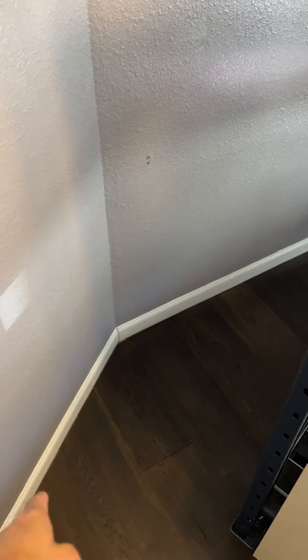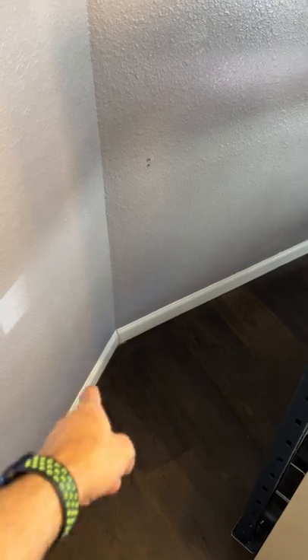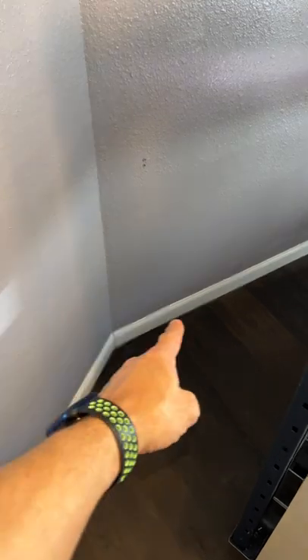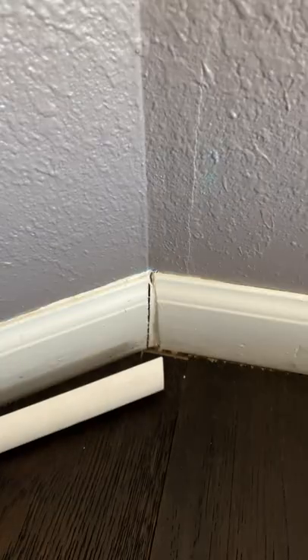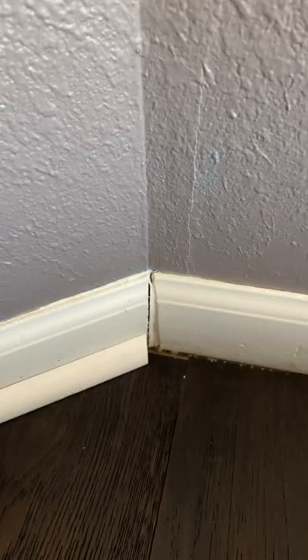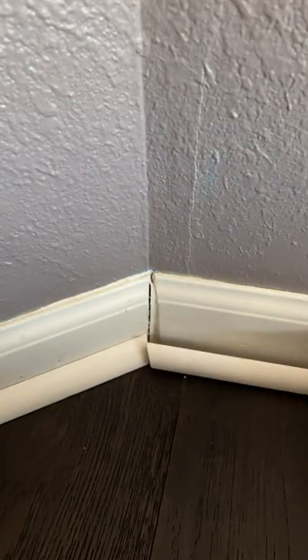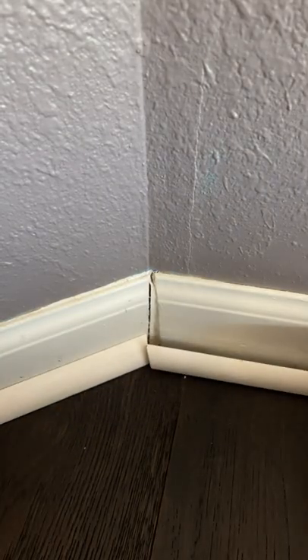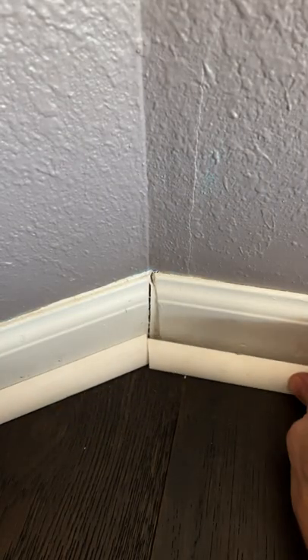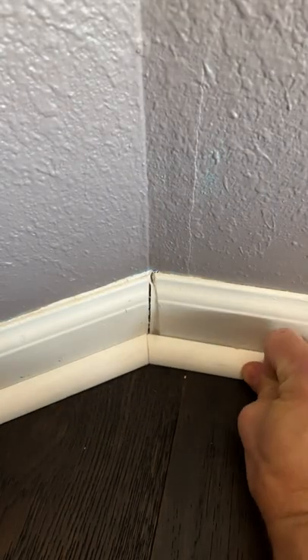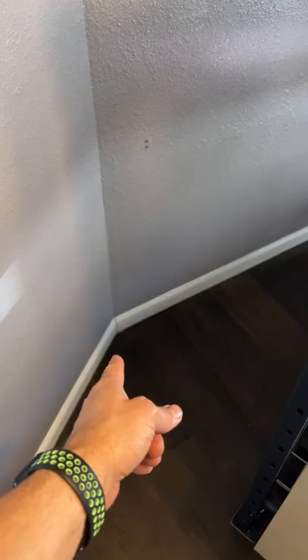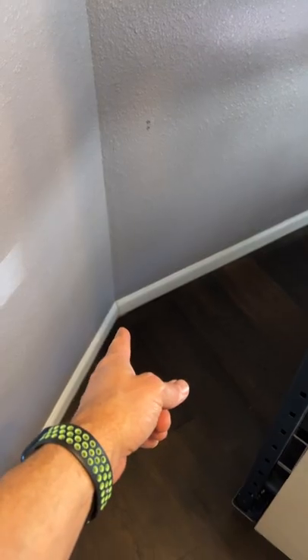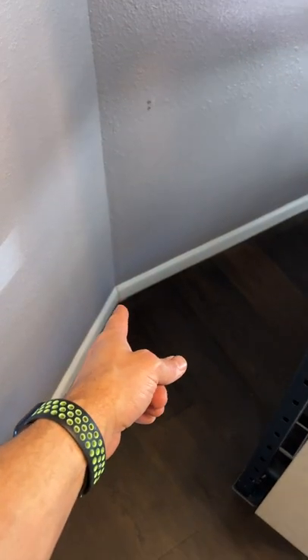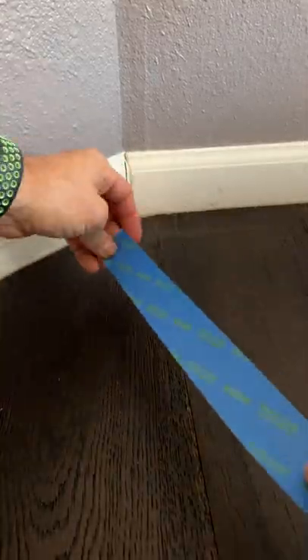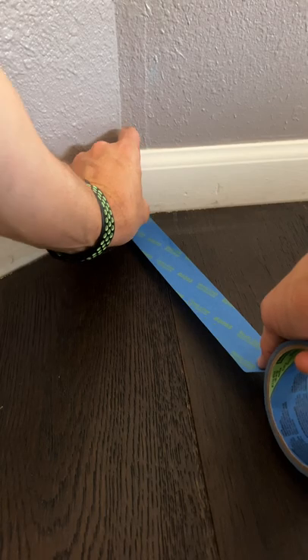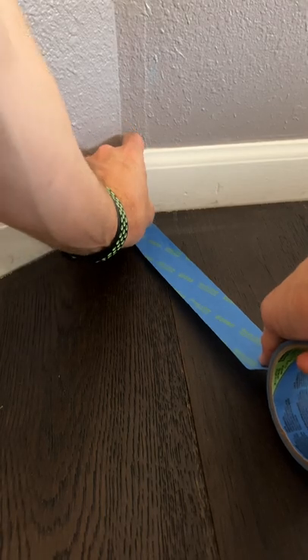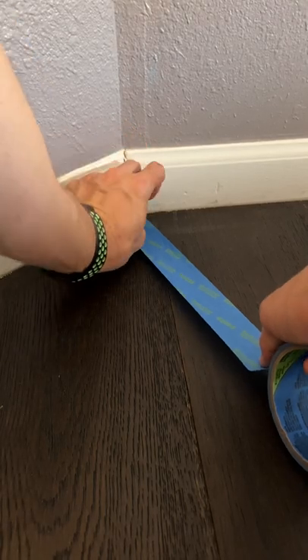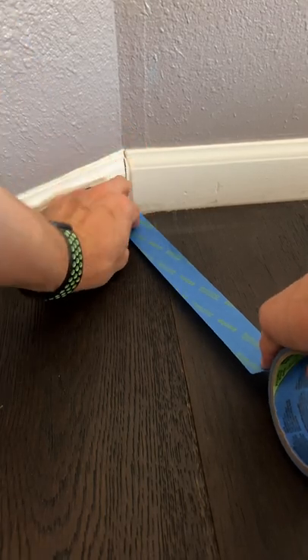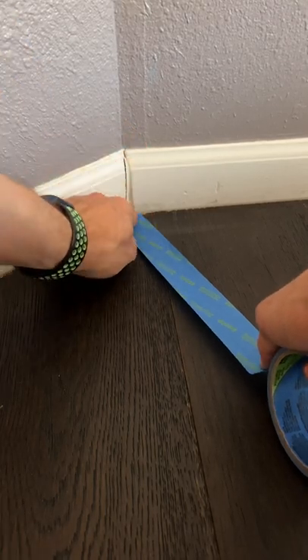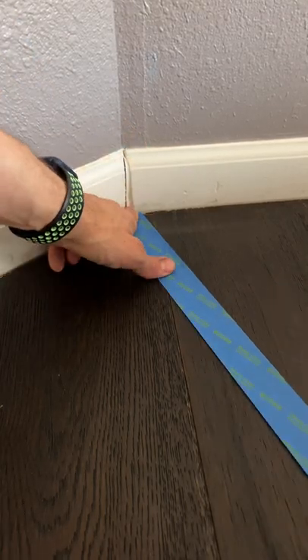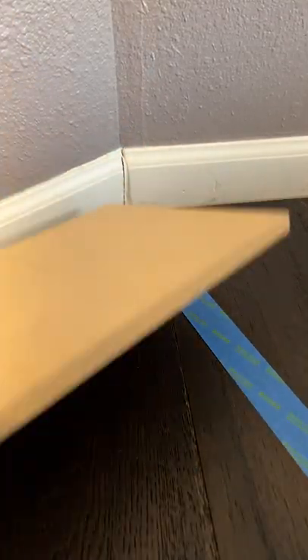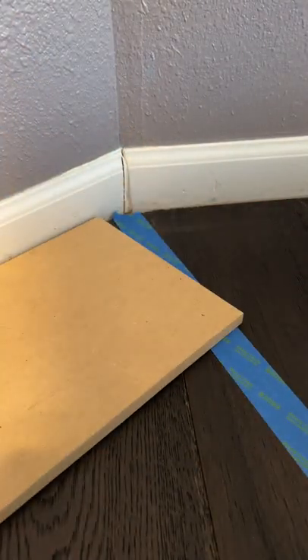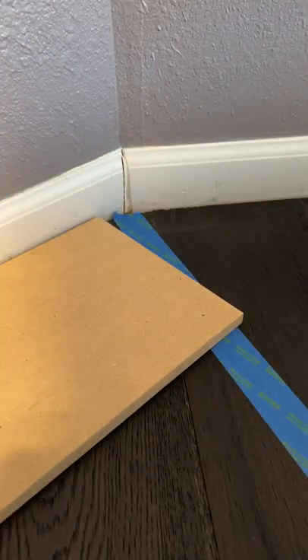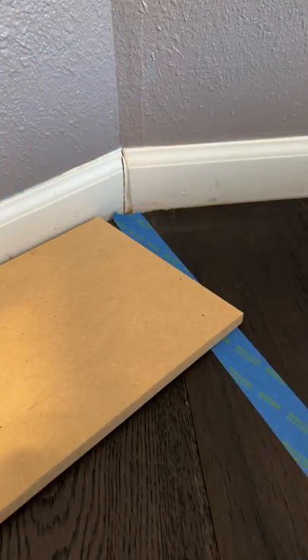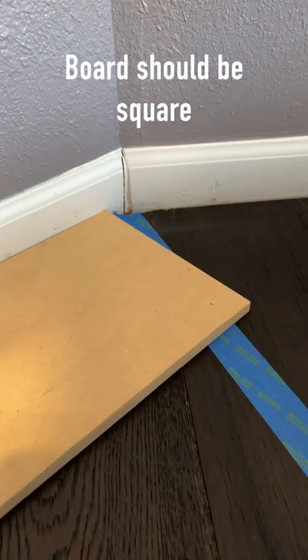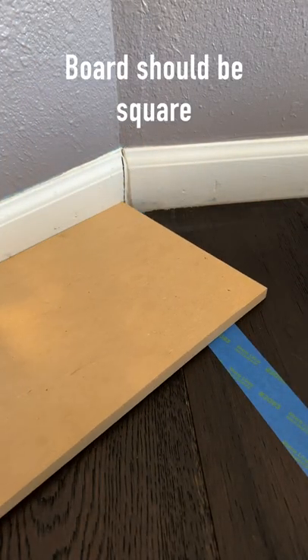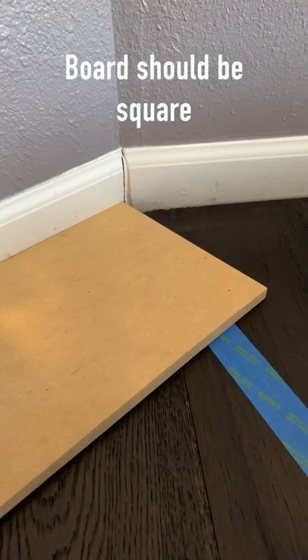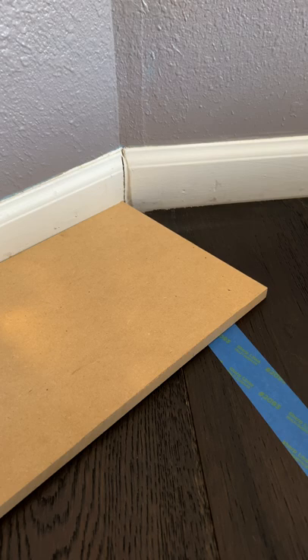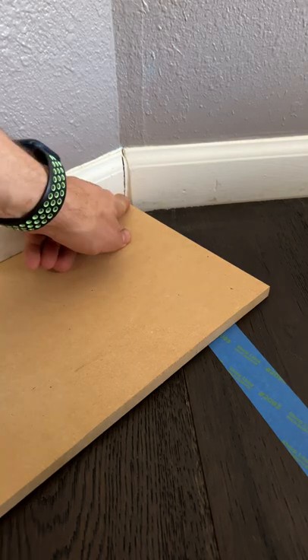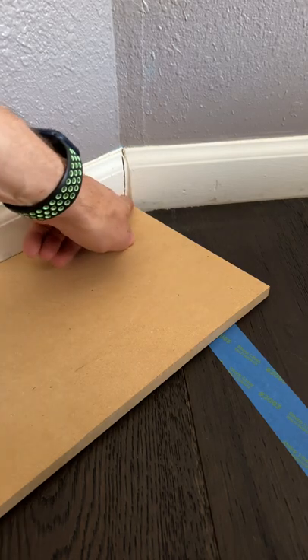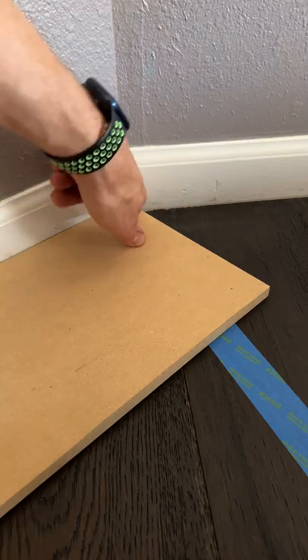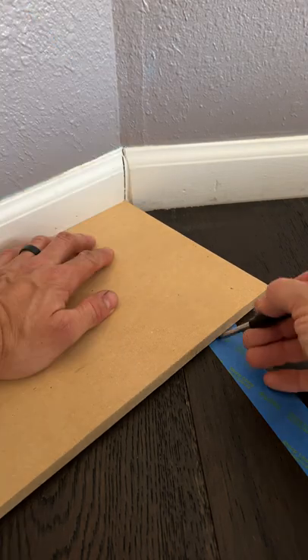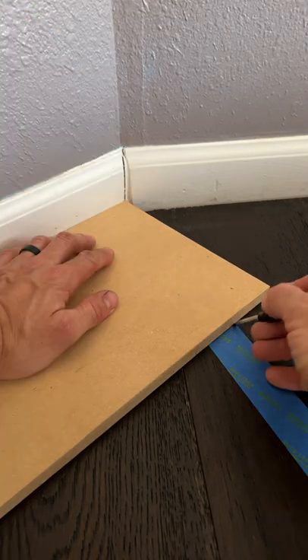I'm putting quarter round down and I need to find that angle to cut the miter. I'm going to show you how to easily do that. First thing you'll do is put down a piece of tape, then take a board eight to ten inches wide, put the point in the corner, and make a mark.